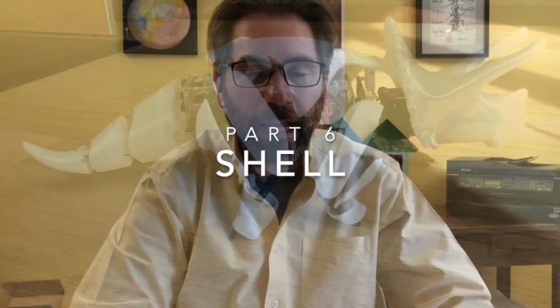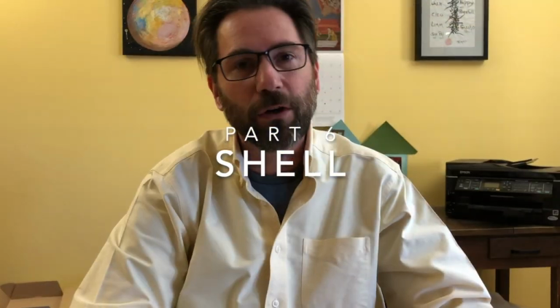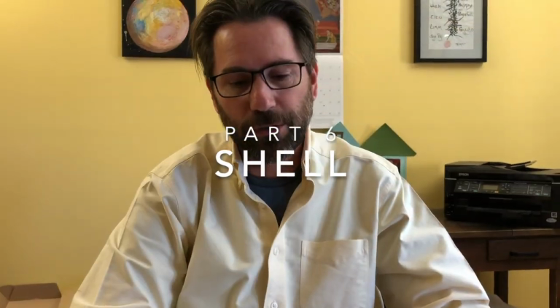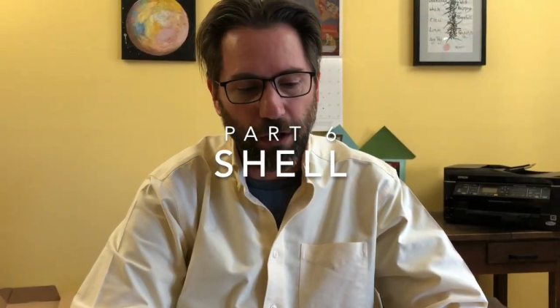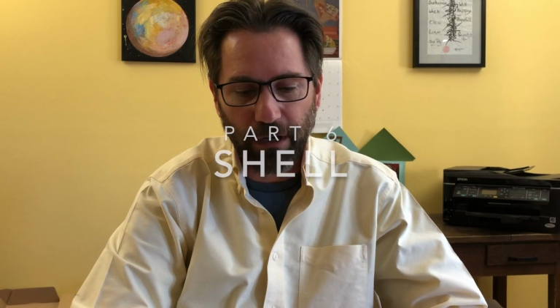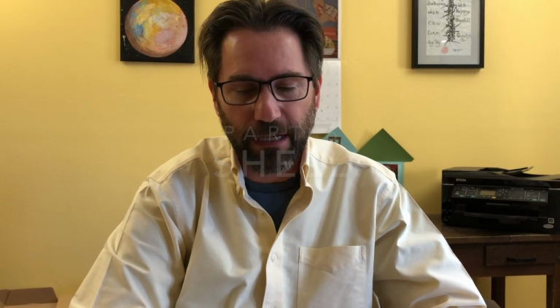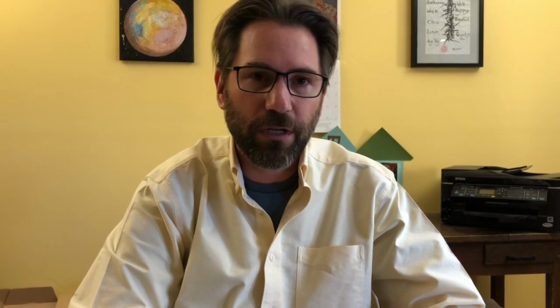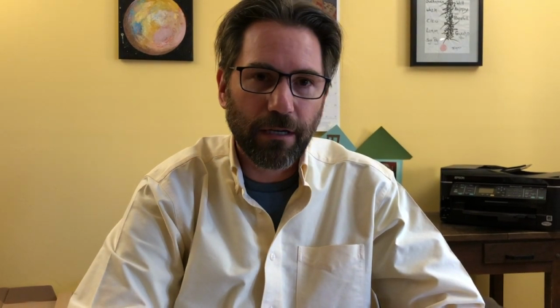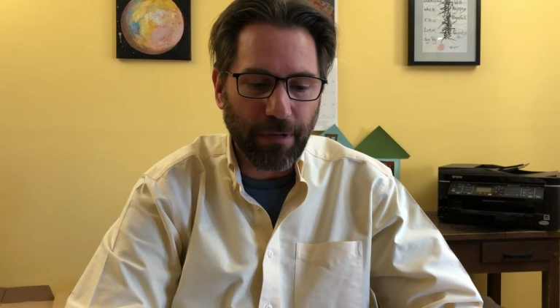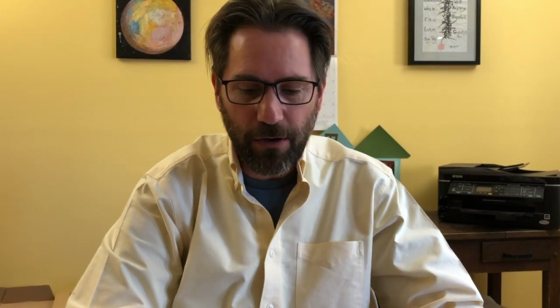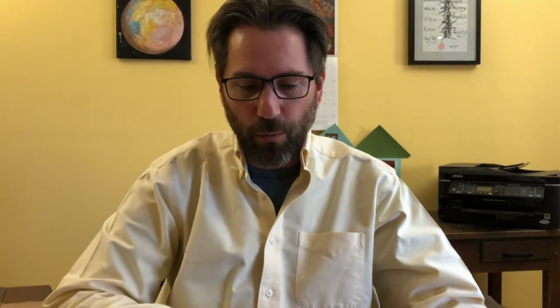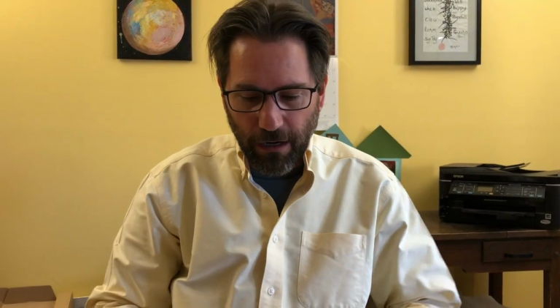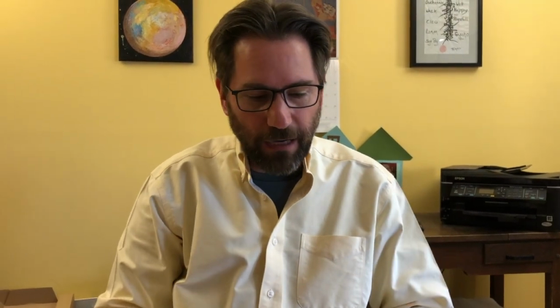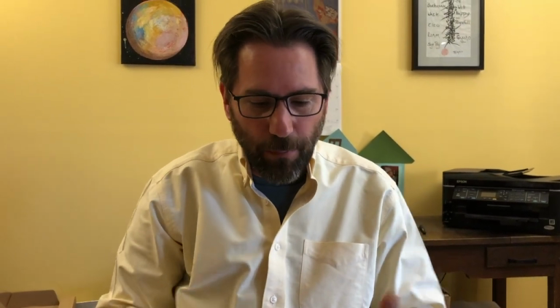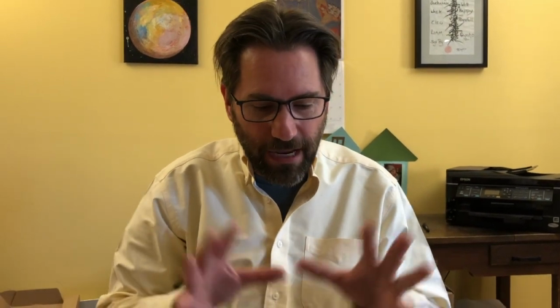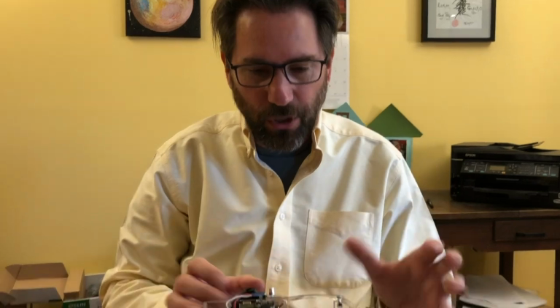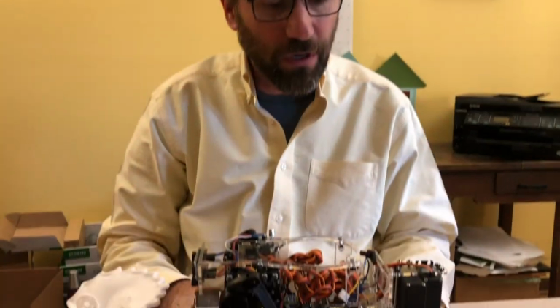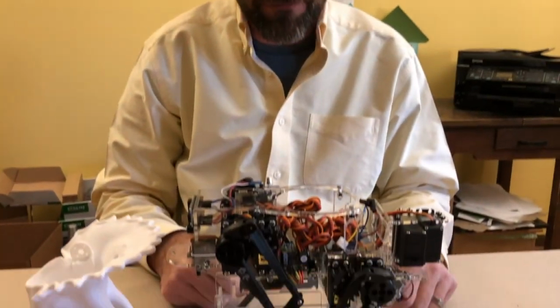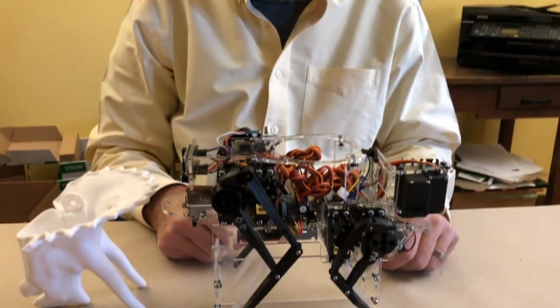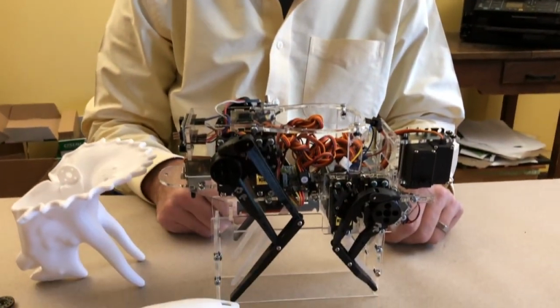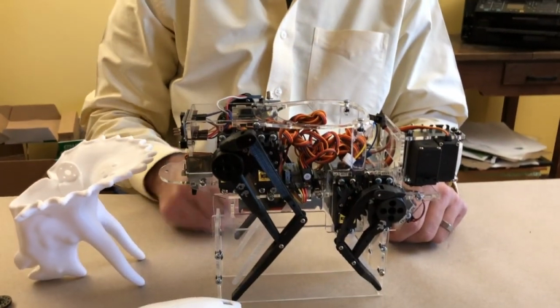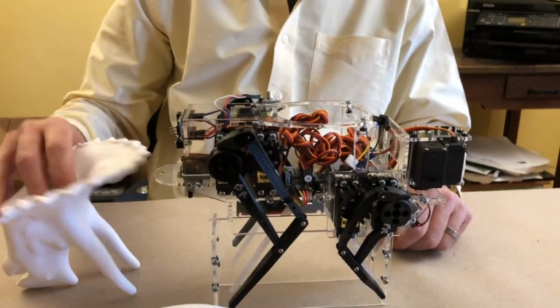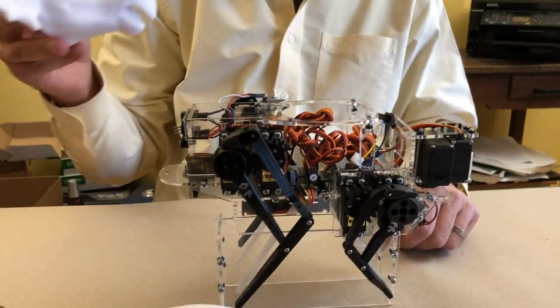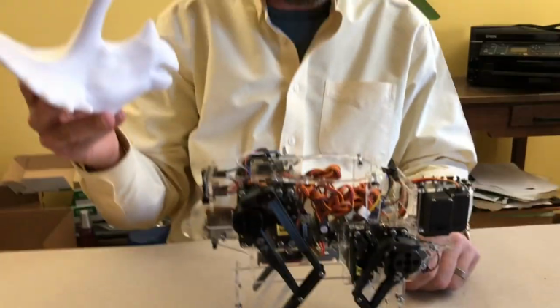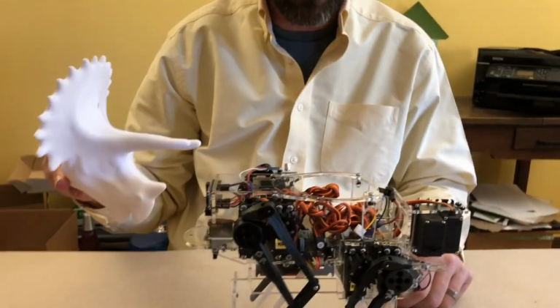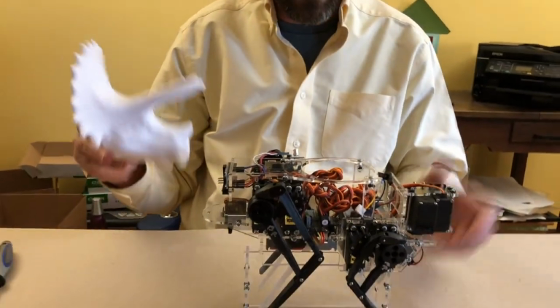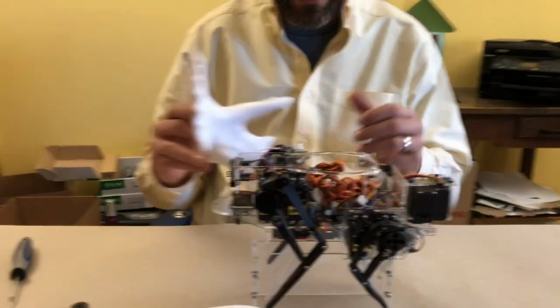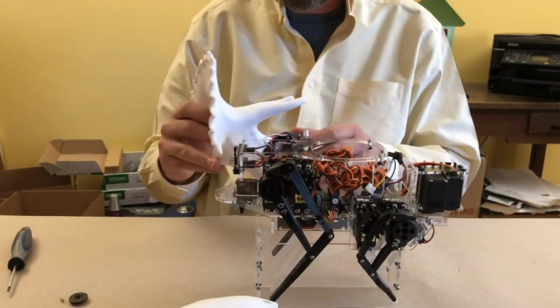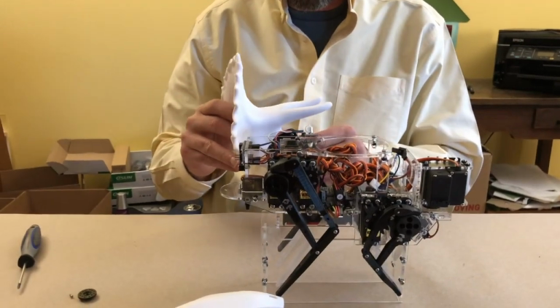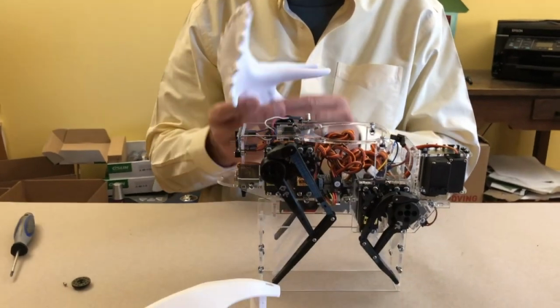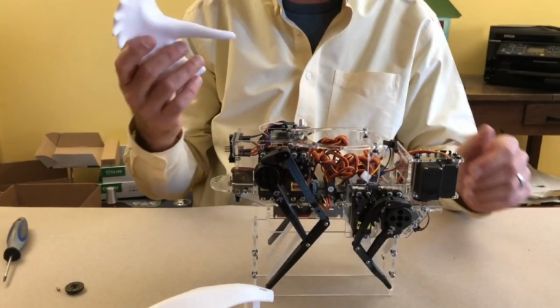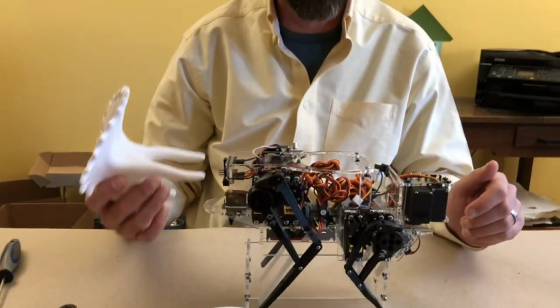Hello, welcome to another part of the Intellisaurus assembly video. We got our robot ready — all the electronics are on it, the legs are on it. We're going to now add the shell parts and start allowing this thing to walk around.